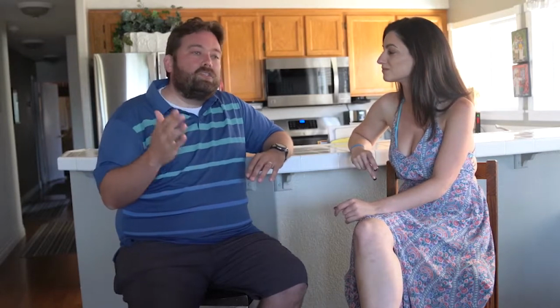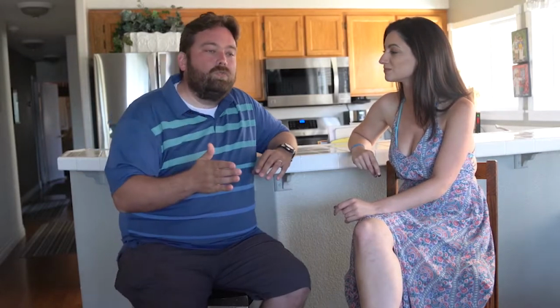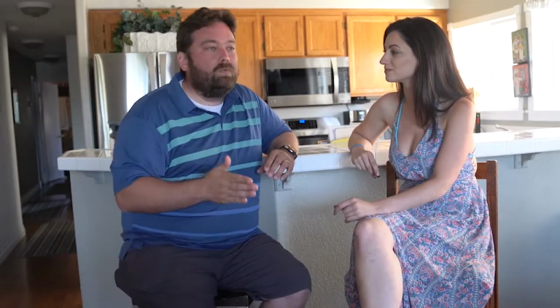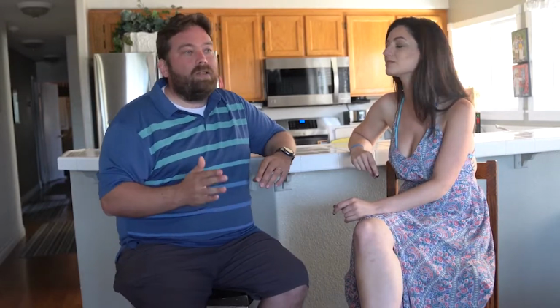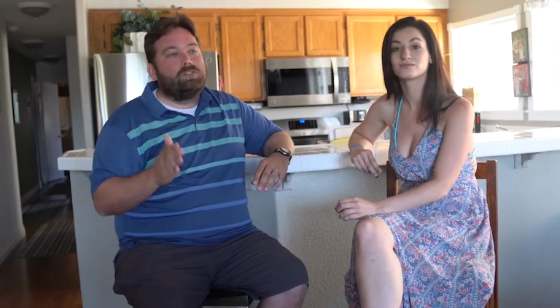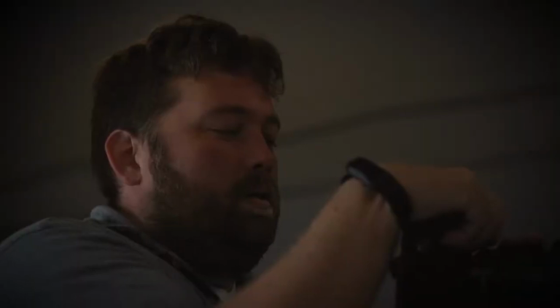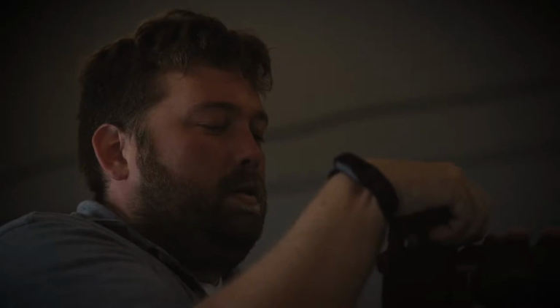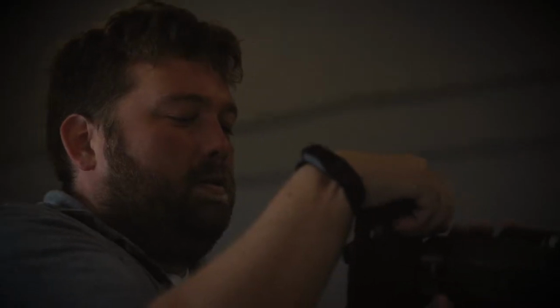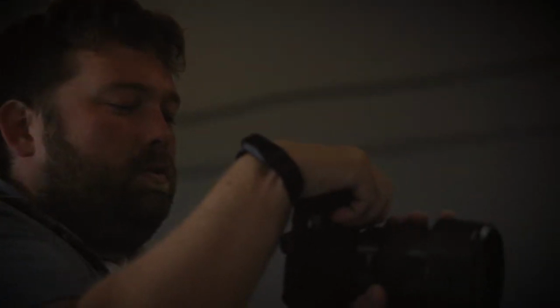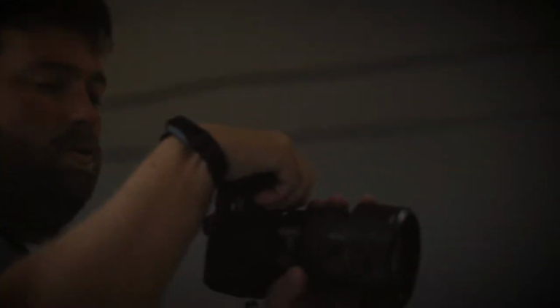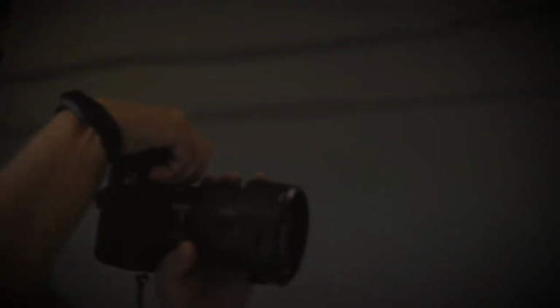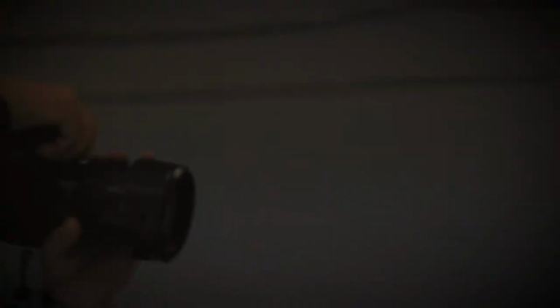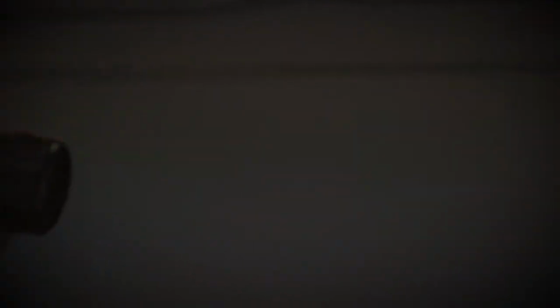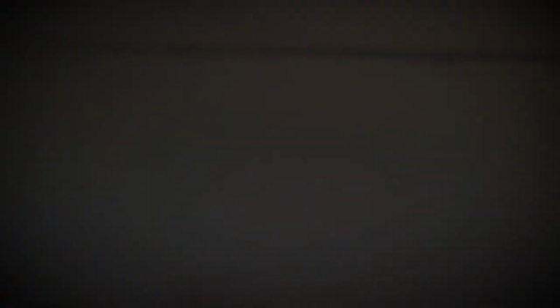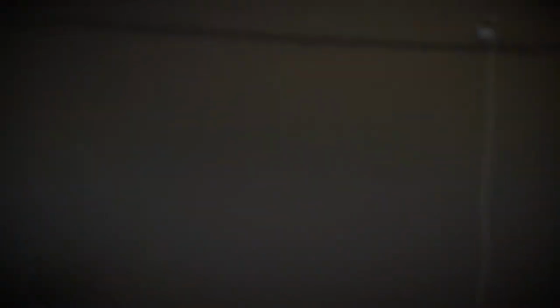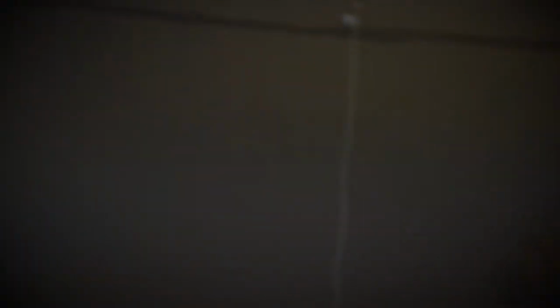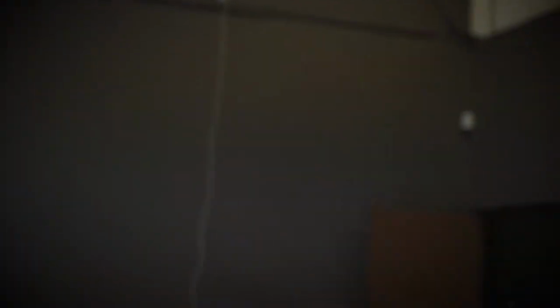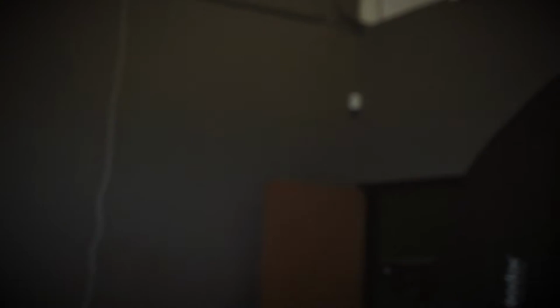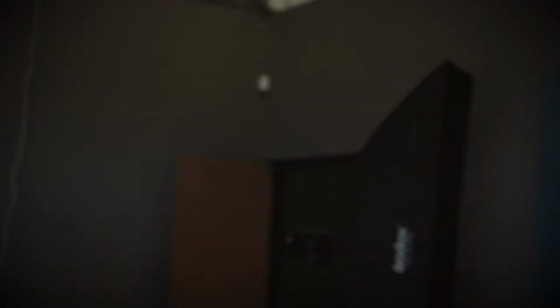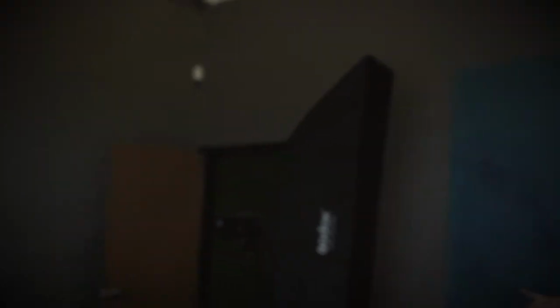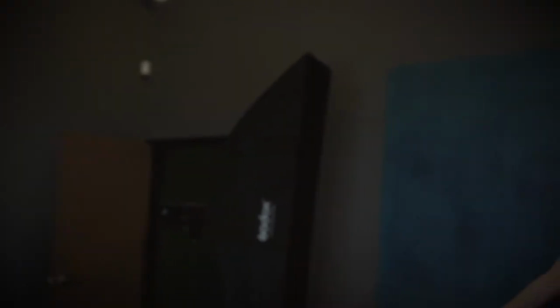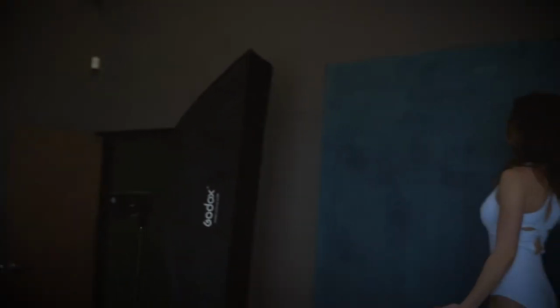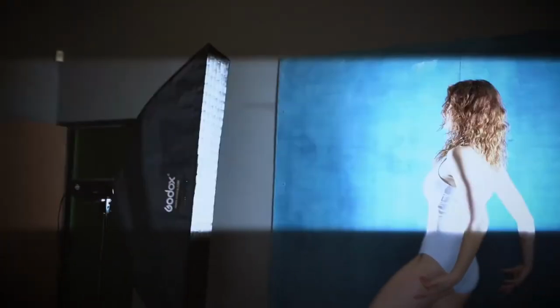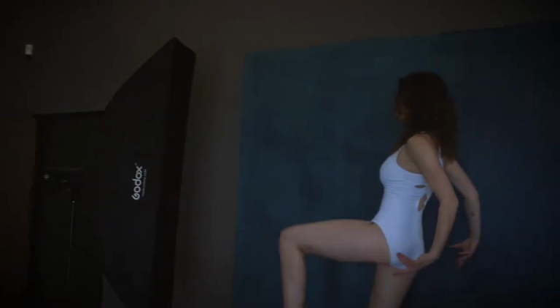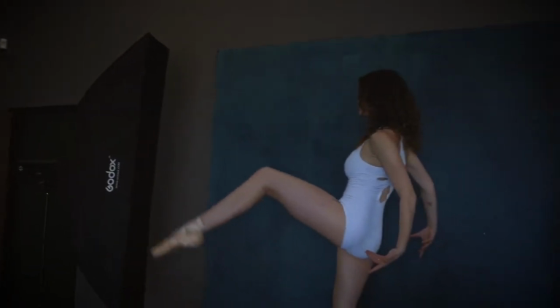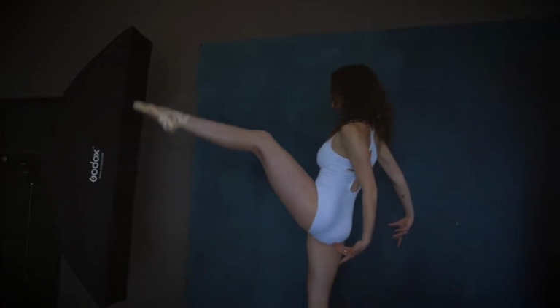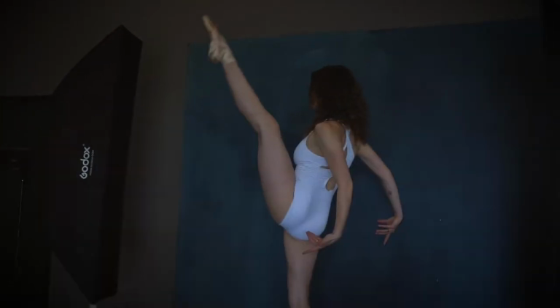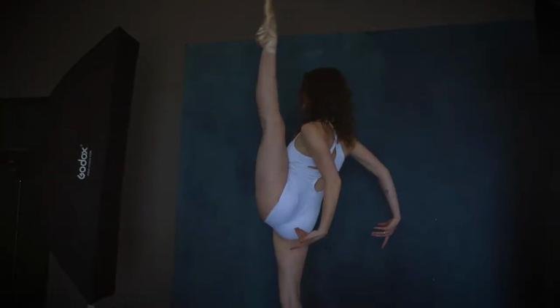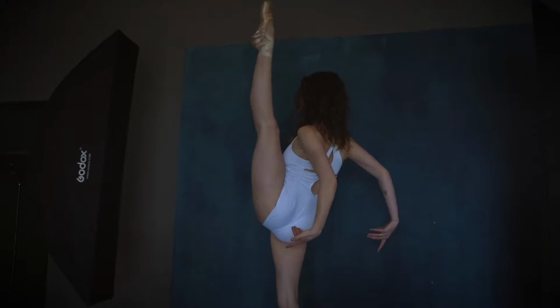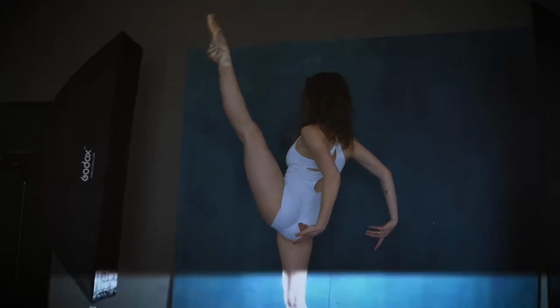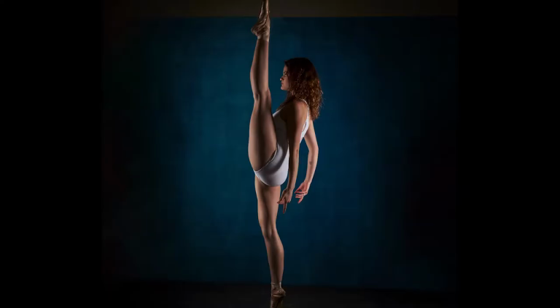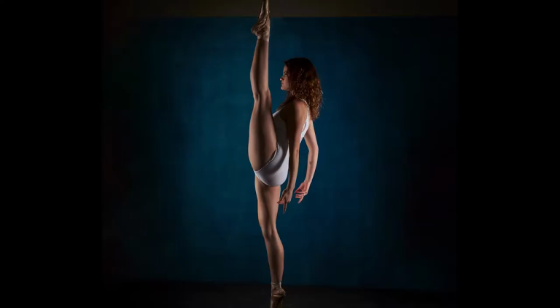I just did a shoot recently with a ballerina who's super toned. I got these 1x5 strip light boxes, shot her with those, and put them really close. It made a really contrasty light against her, and because she's so toned, it looked really great.